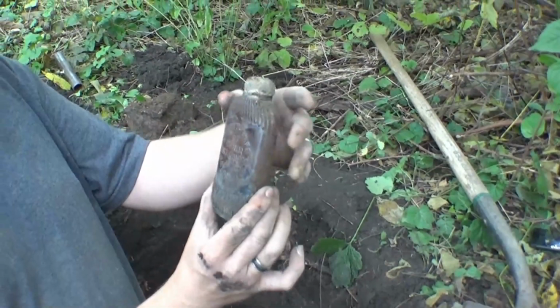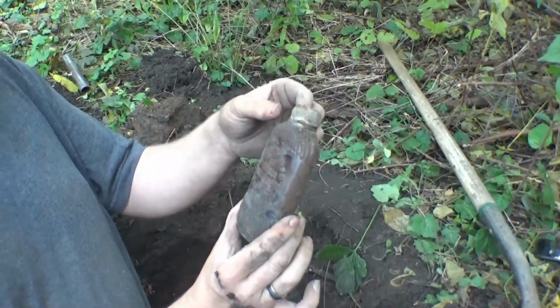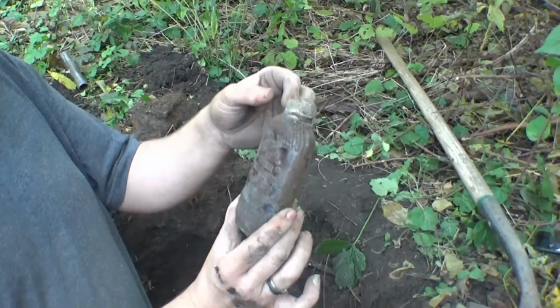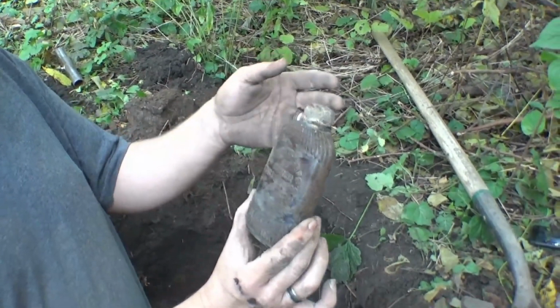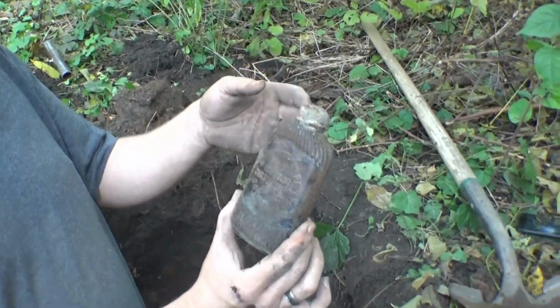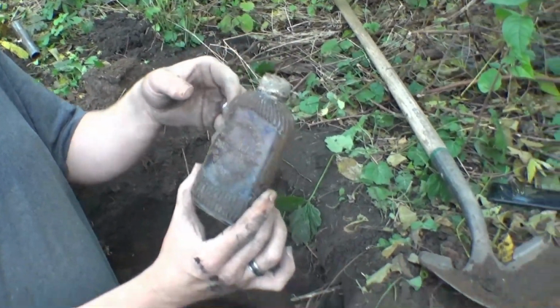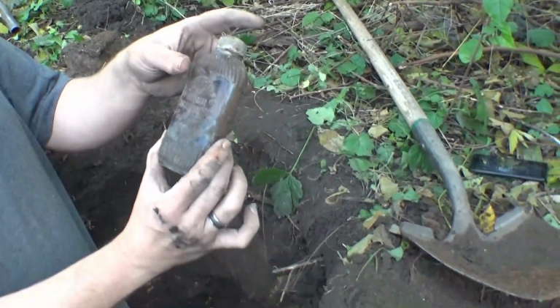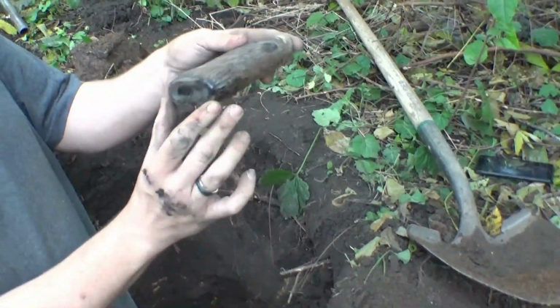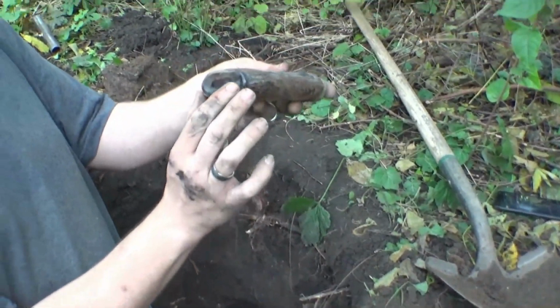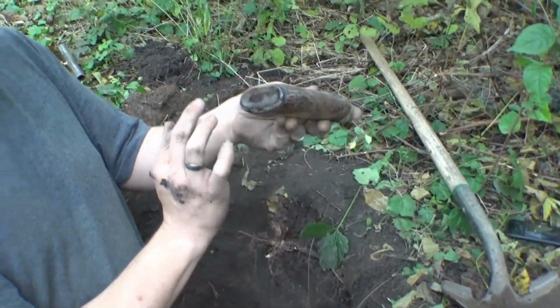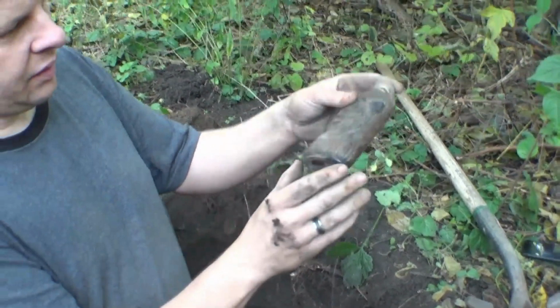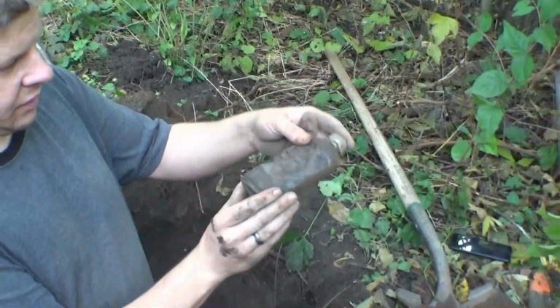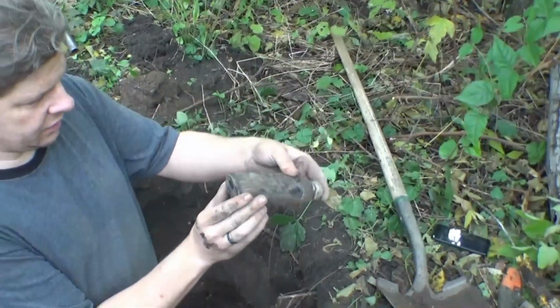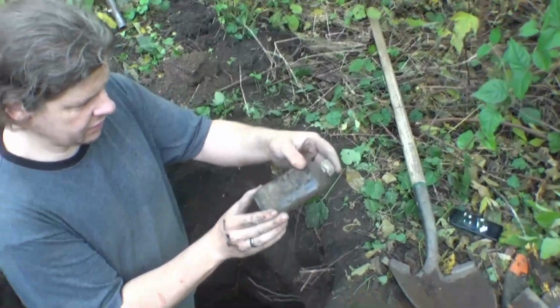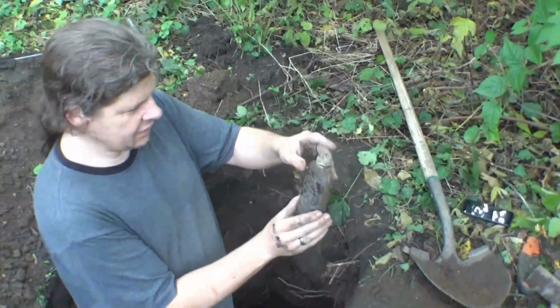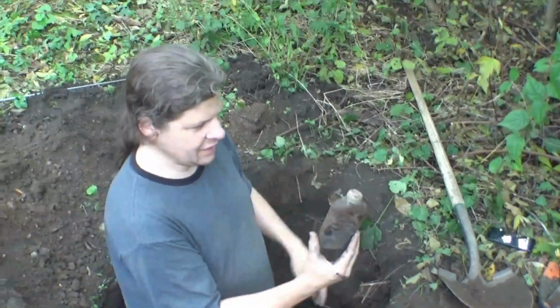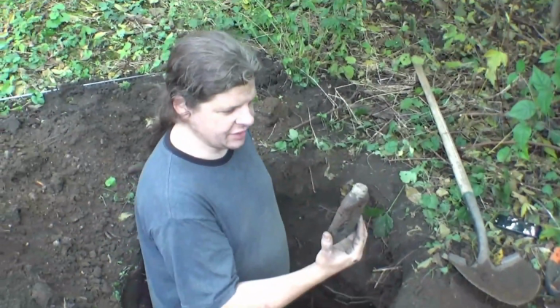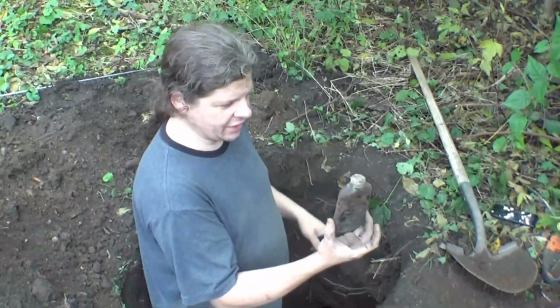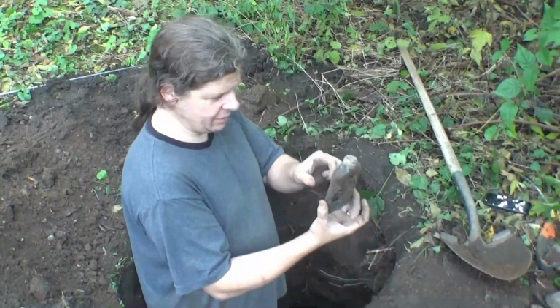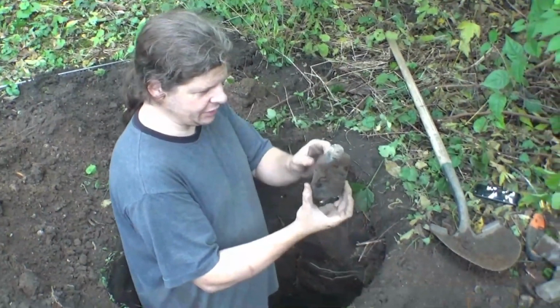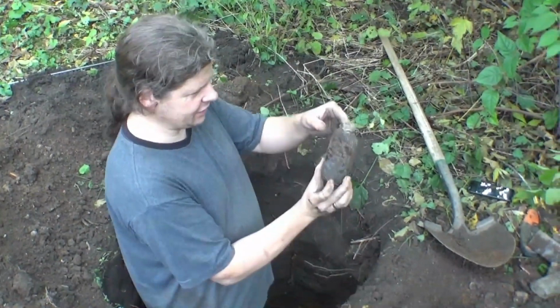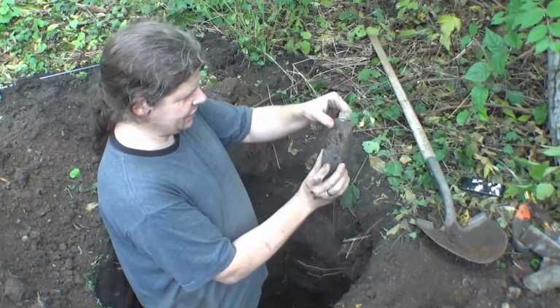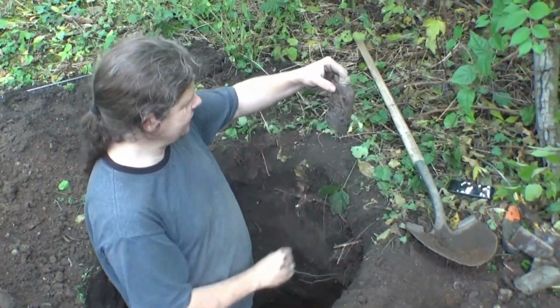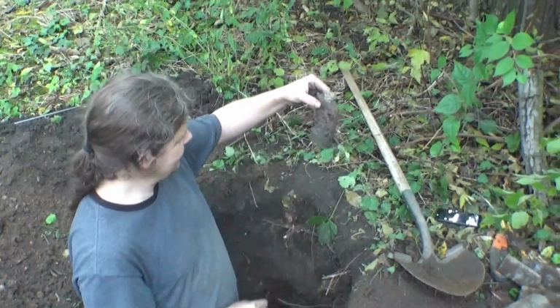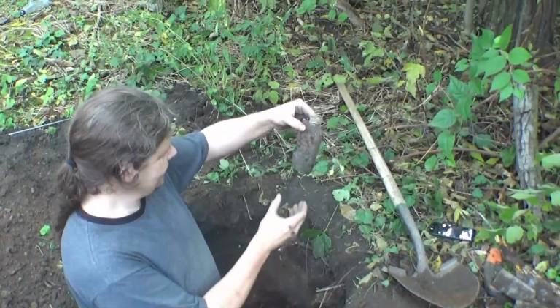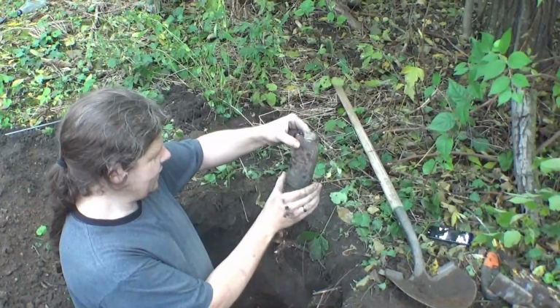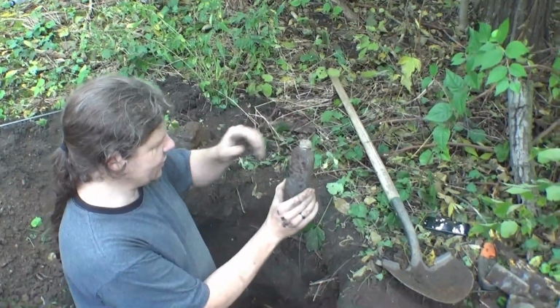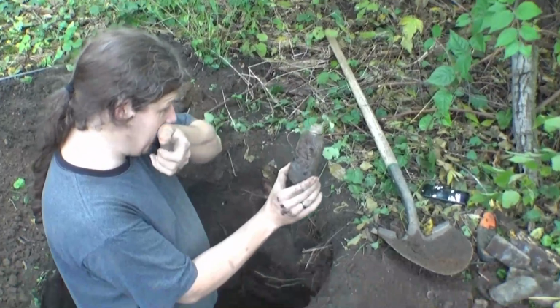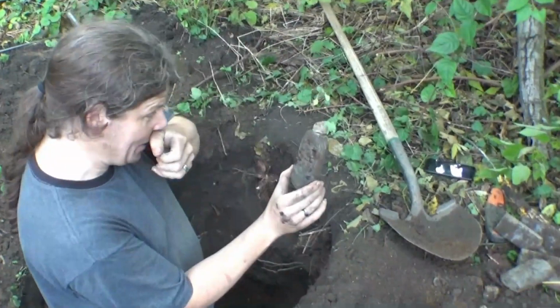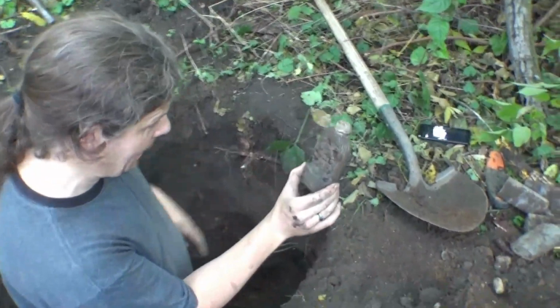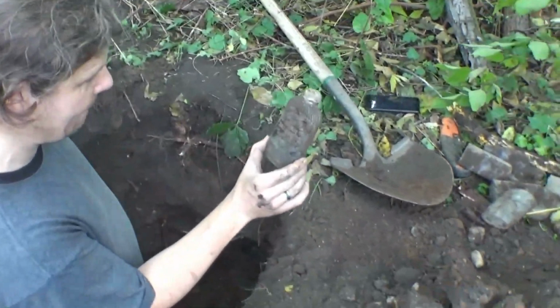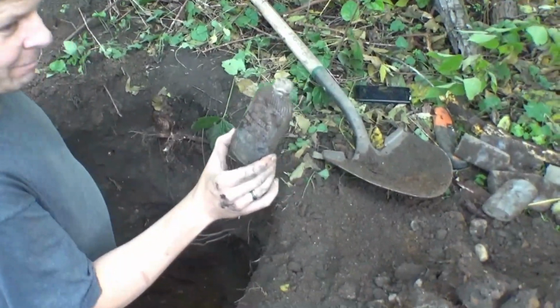That's a scarce one. Probably smaller than a half pint — almost like a sample of their whiskey or something. Still got some of the whiskey still in it. That's a nice one, man.